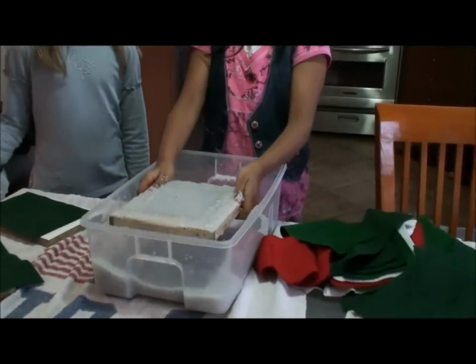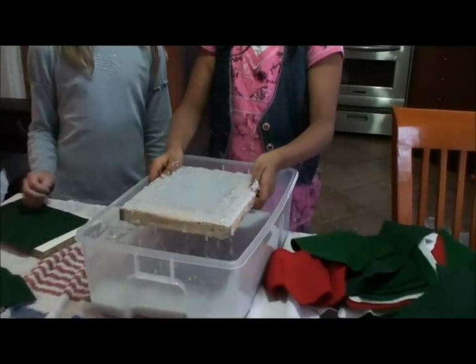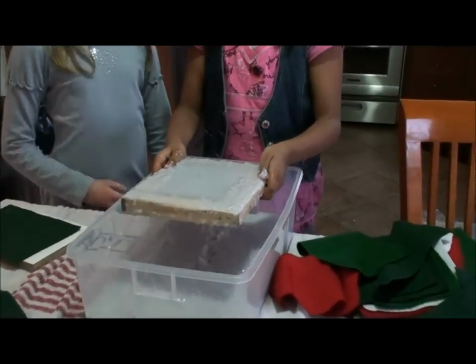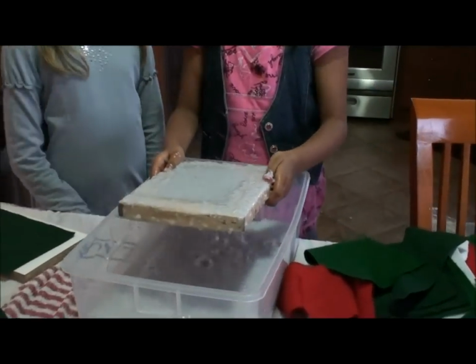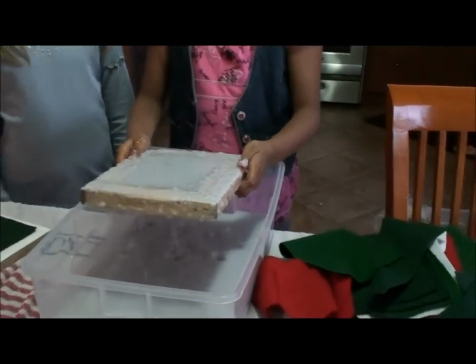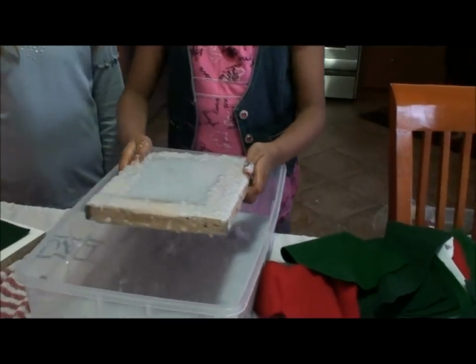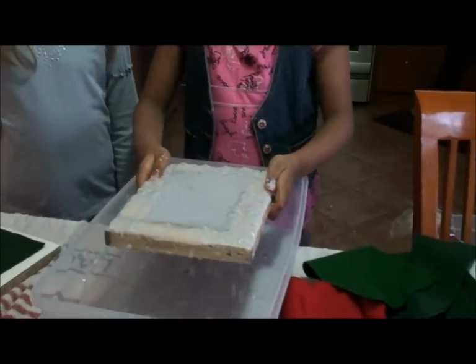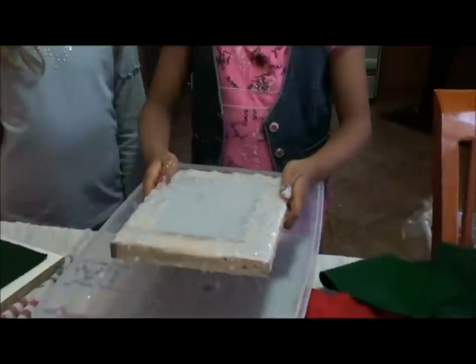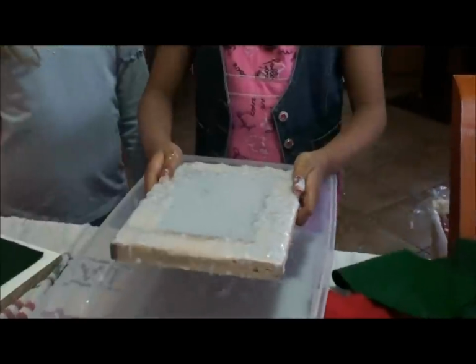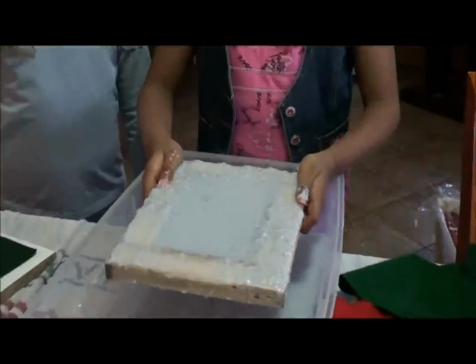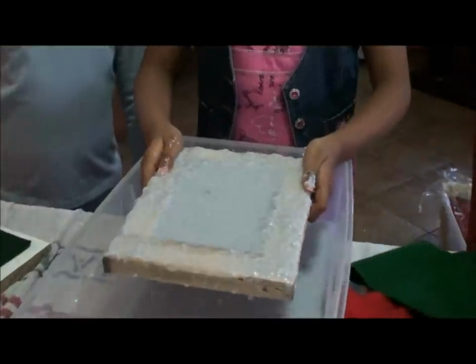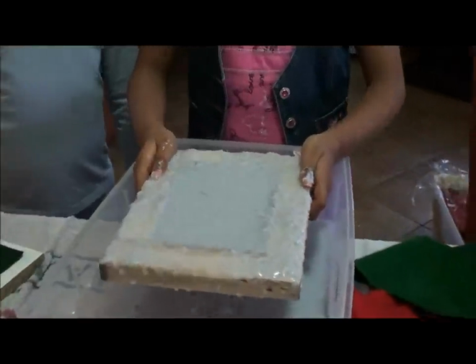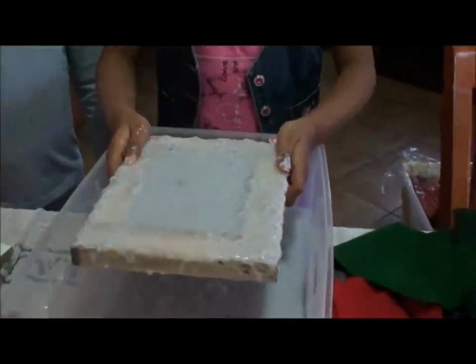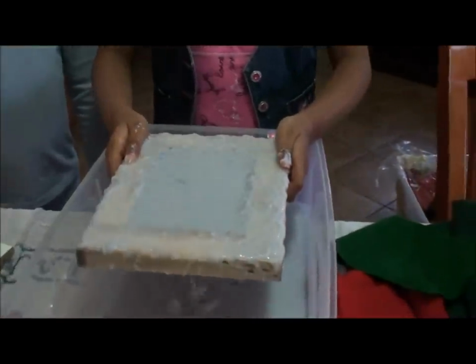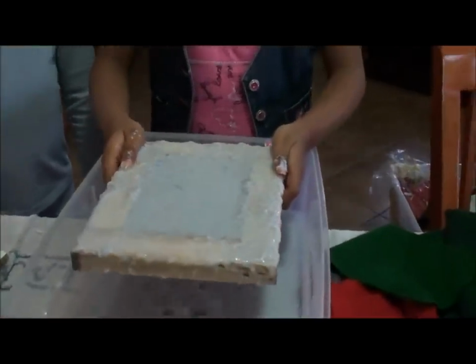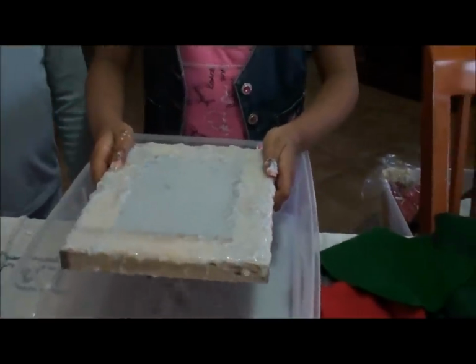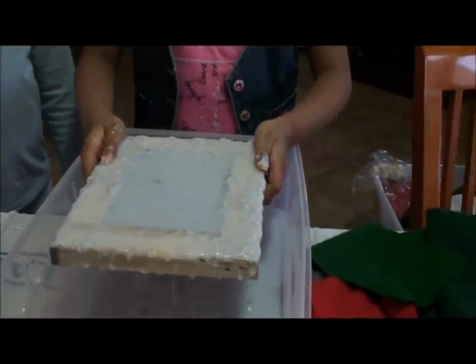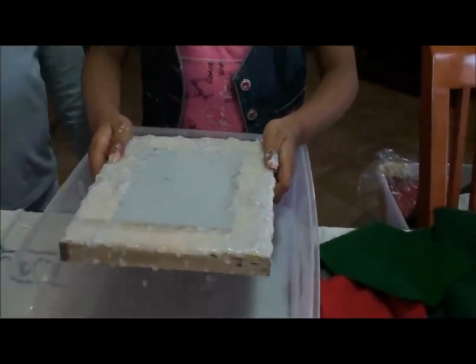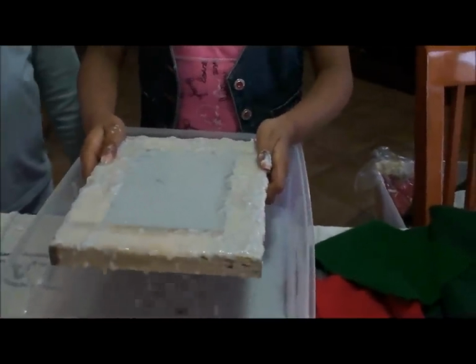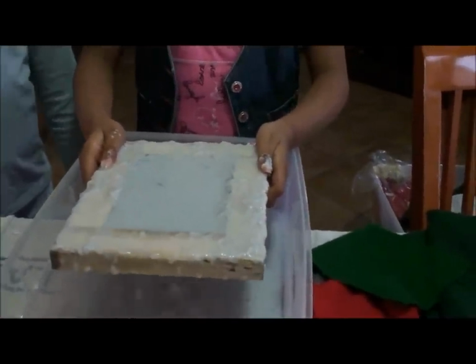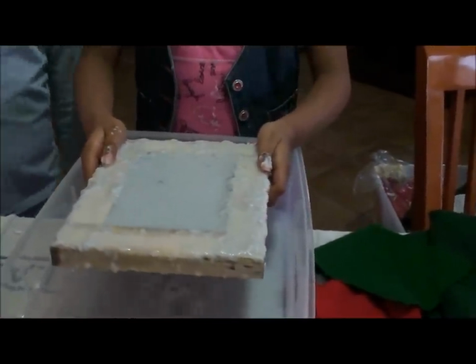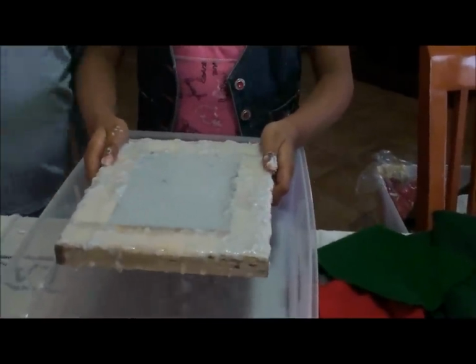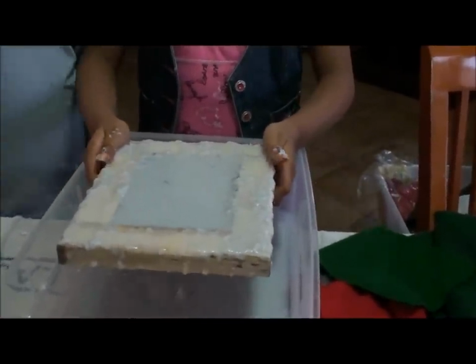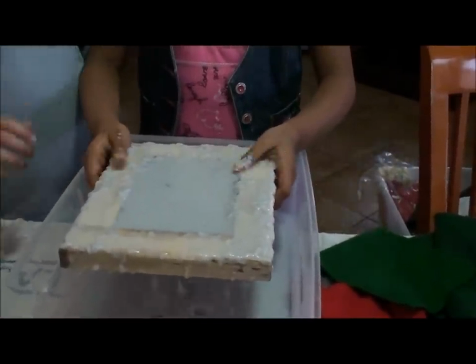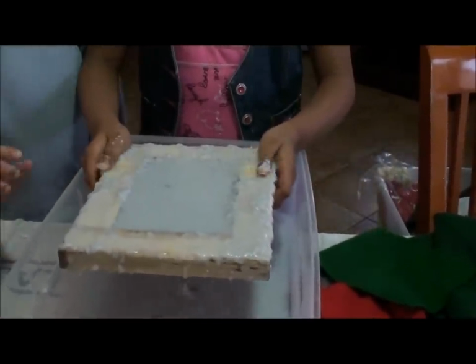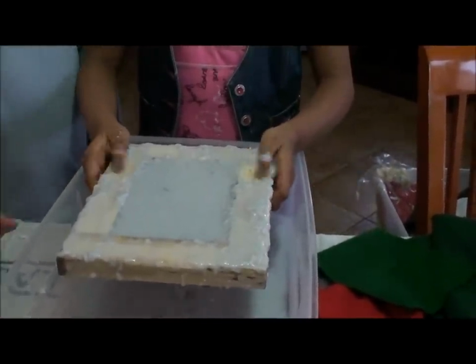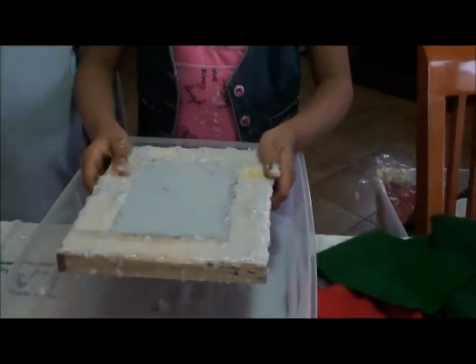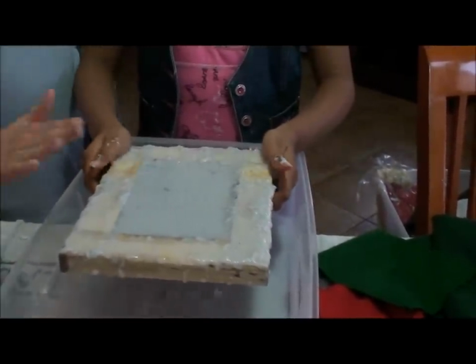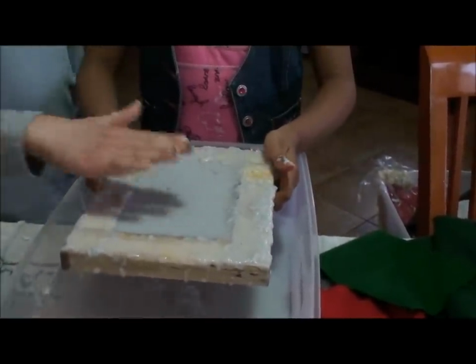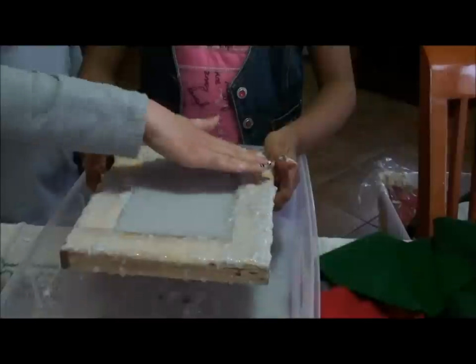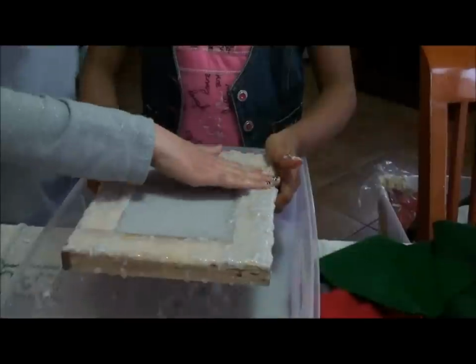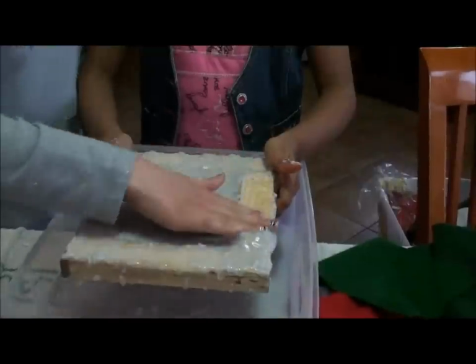Then we will let the water drain. Now we will wipe off all the sides.